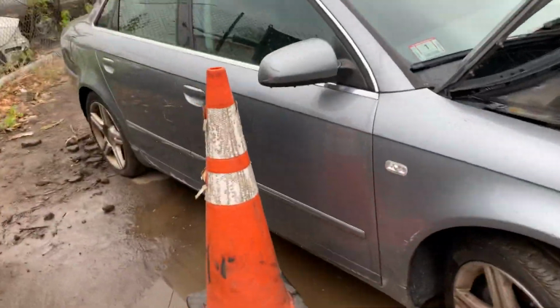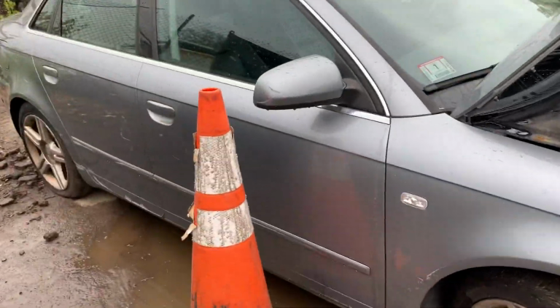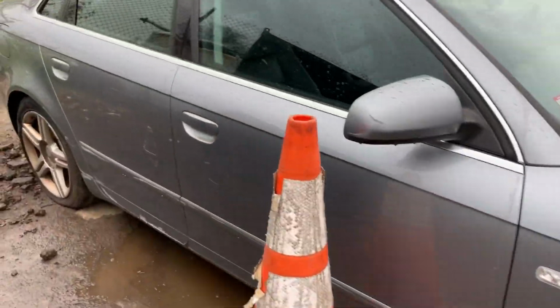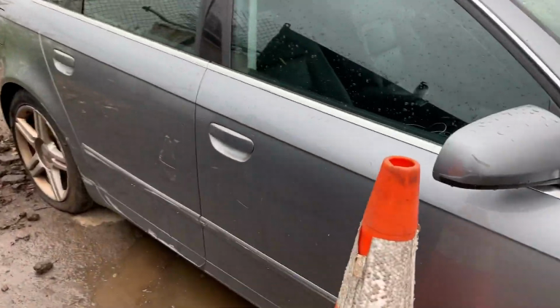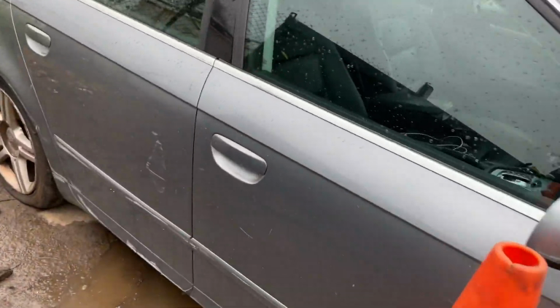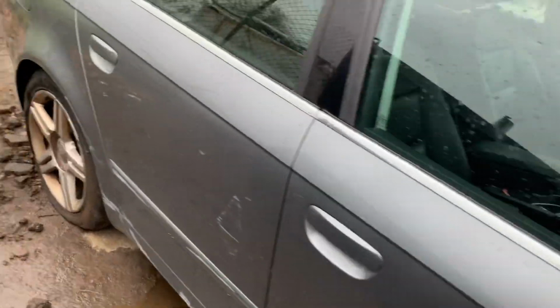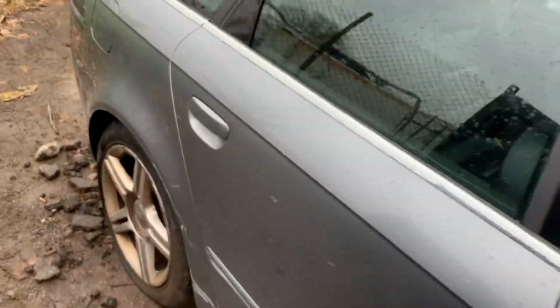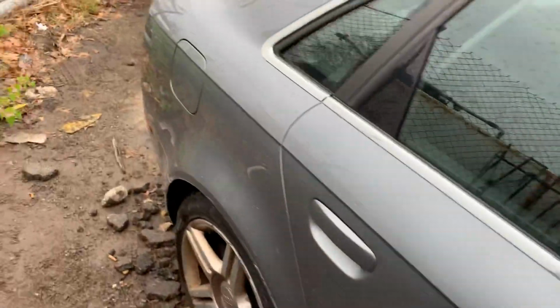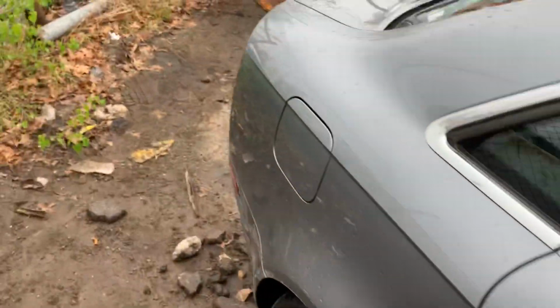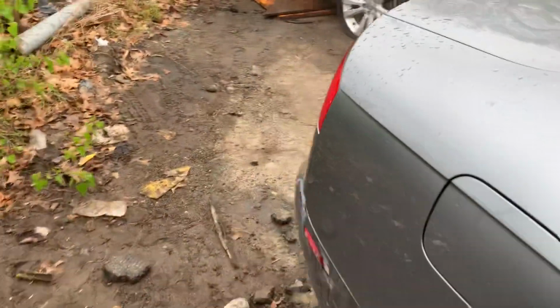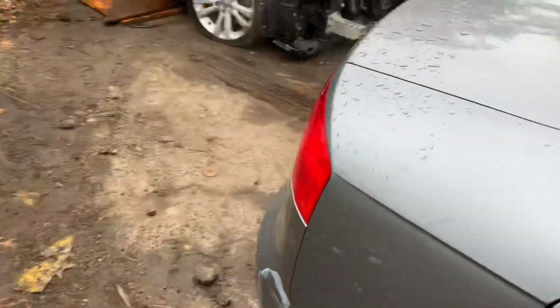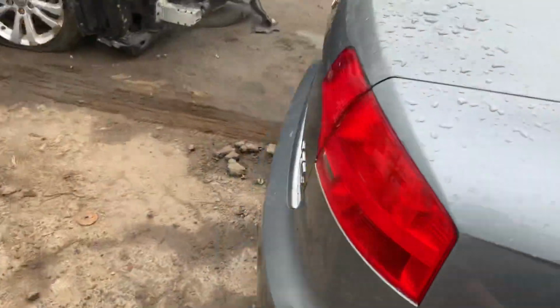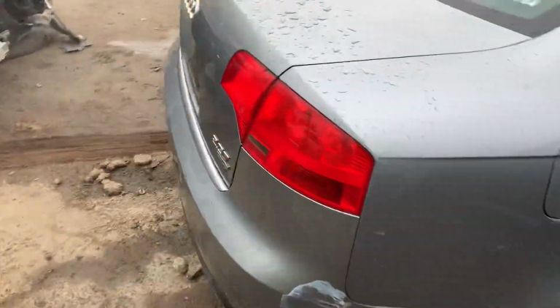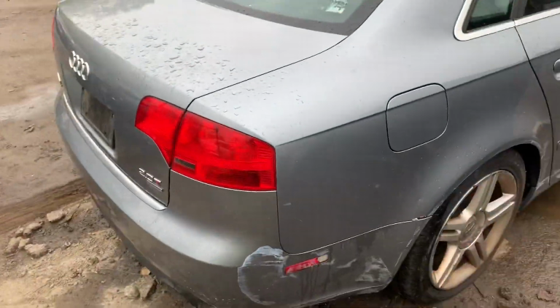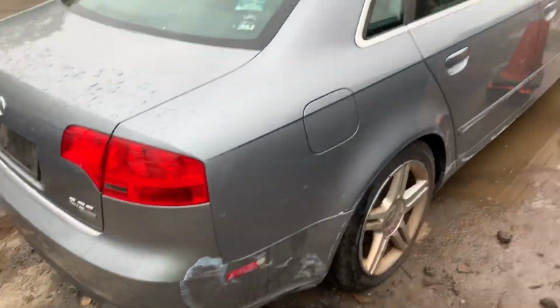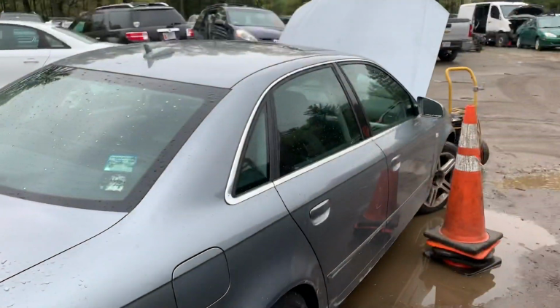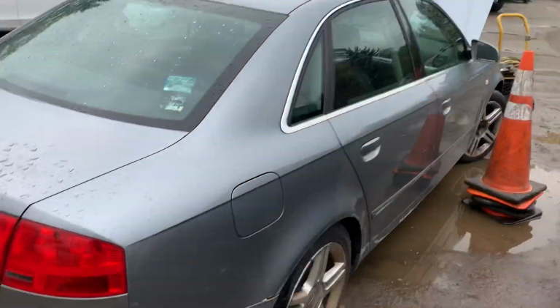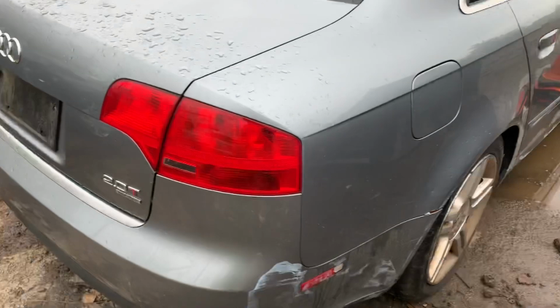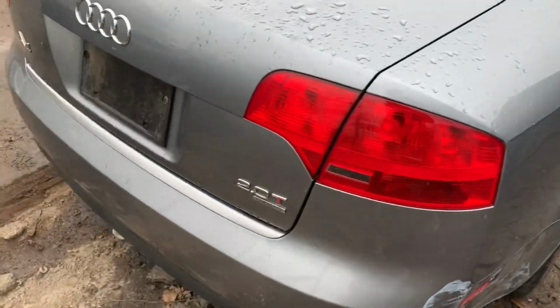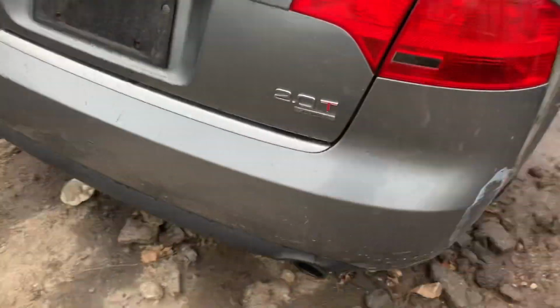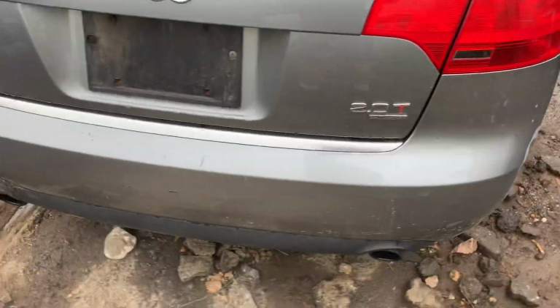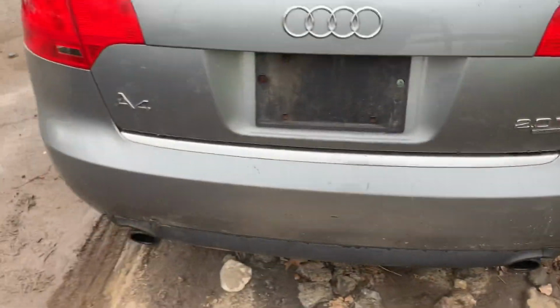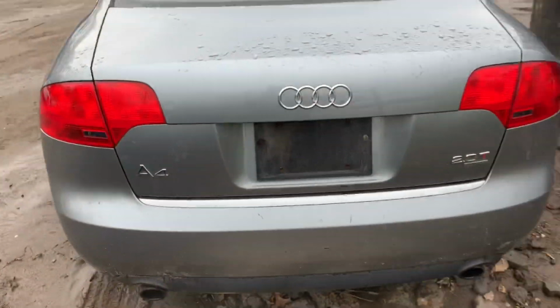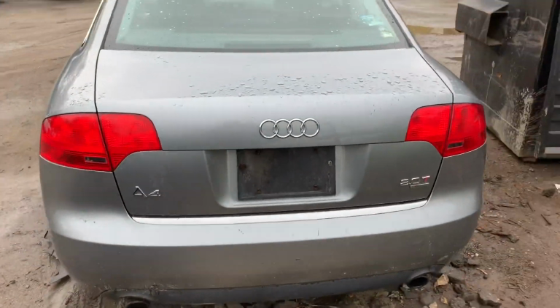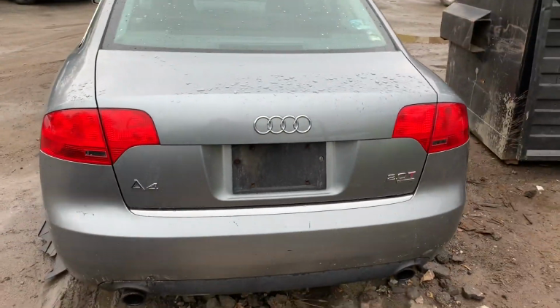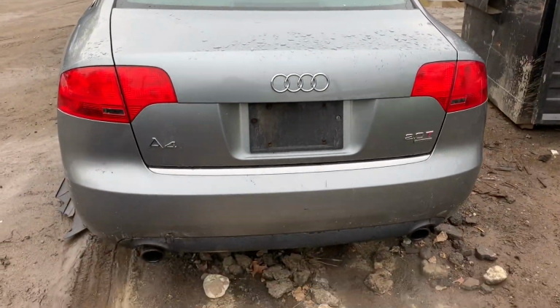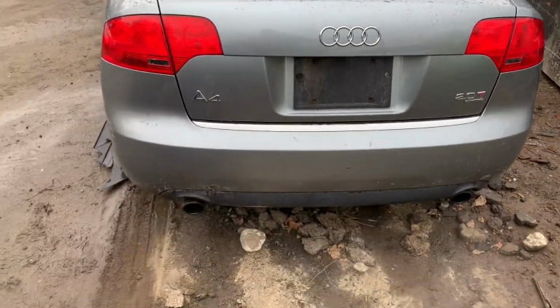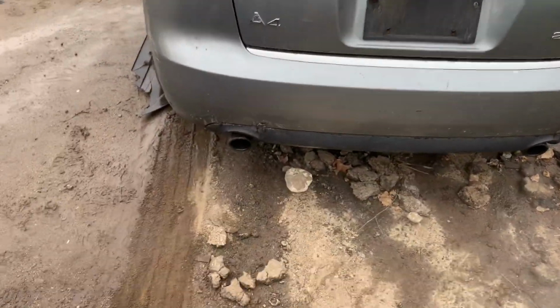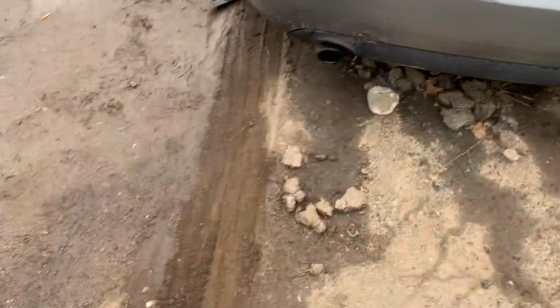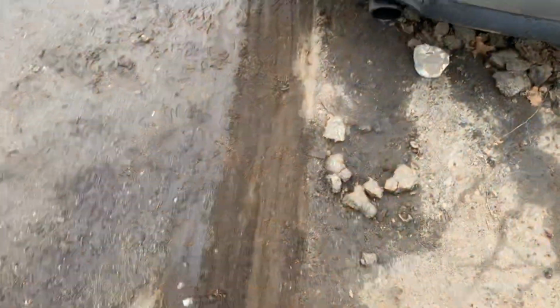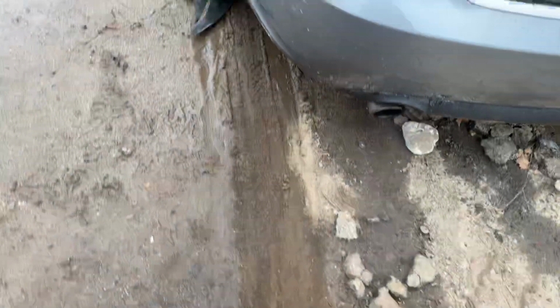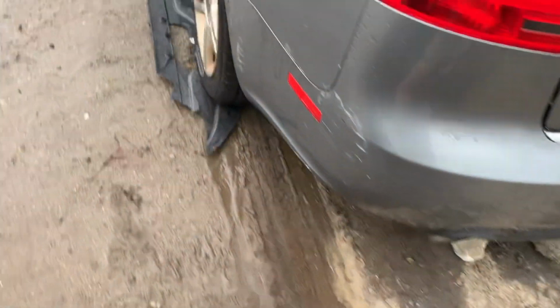Rear wheels are locked up so it won't move, but it will go forward. Good deck lid. Rear bumper is rough — see, I dragged it along.